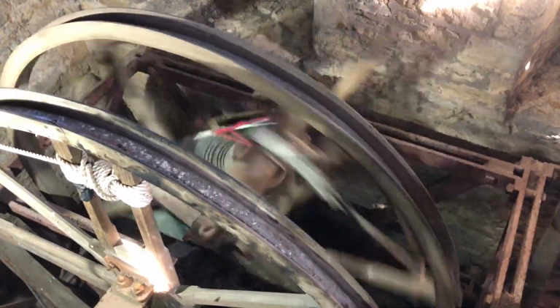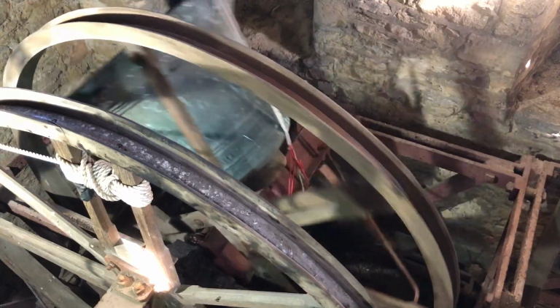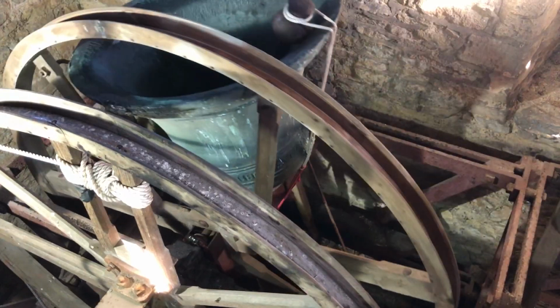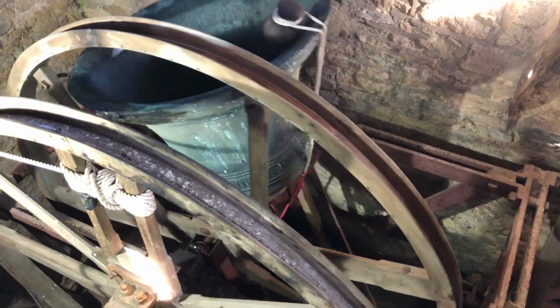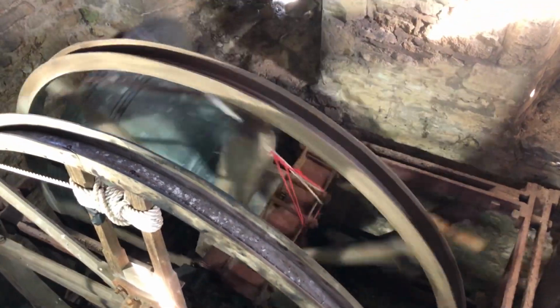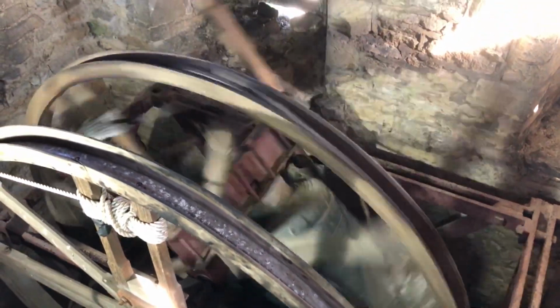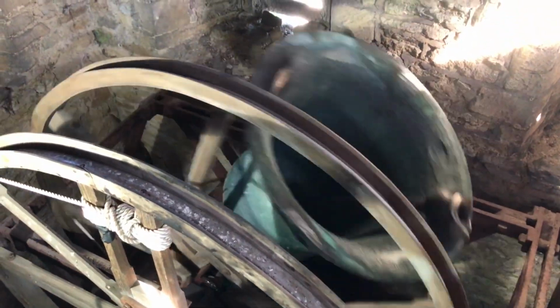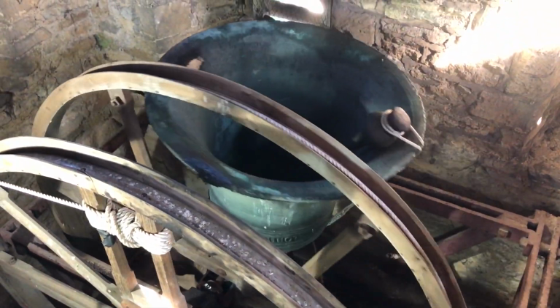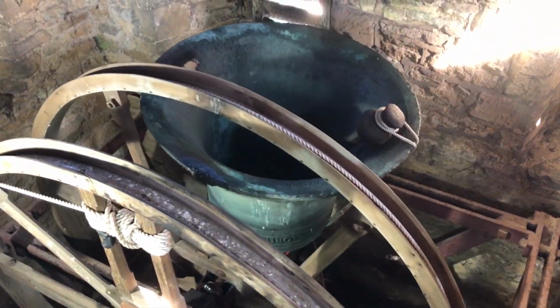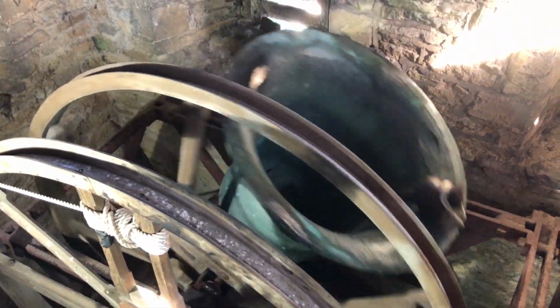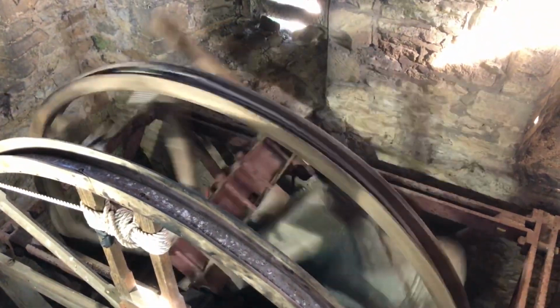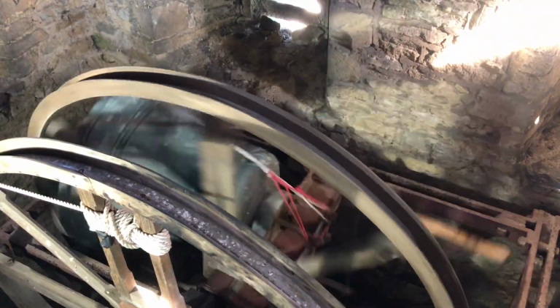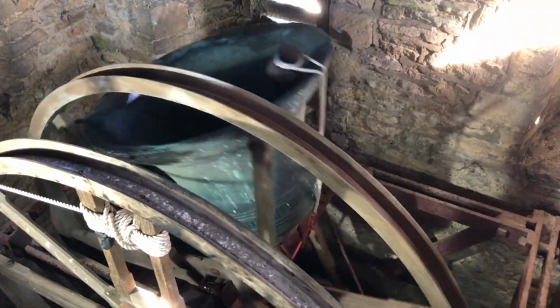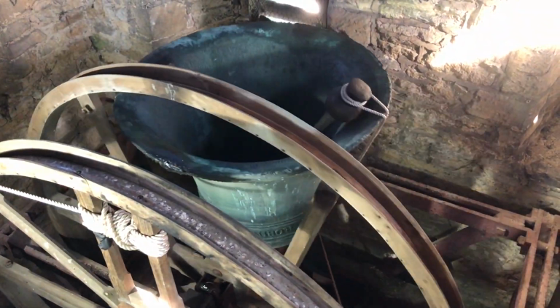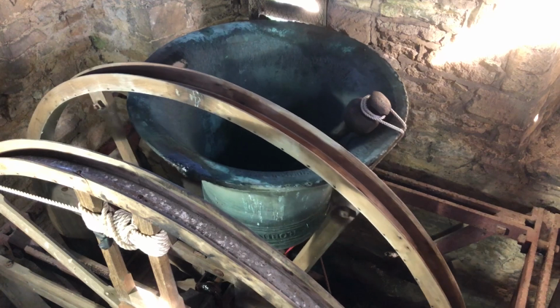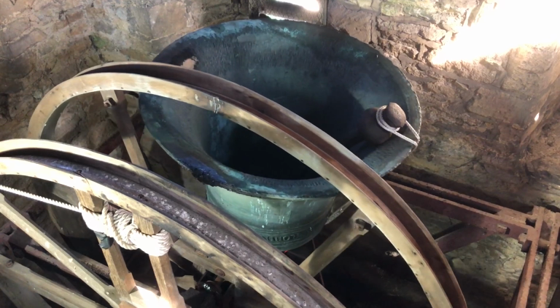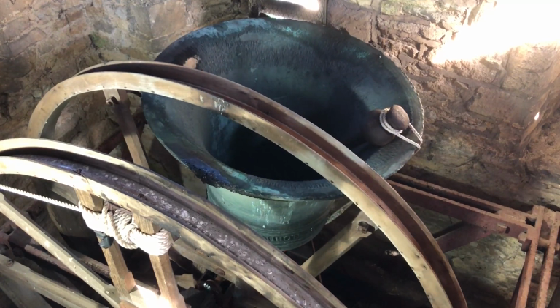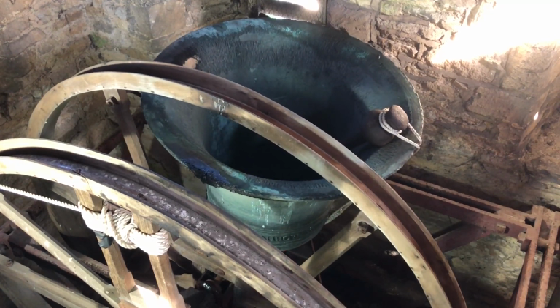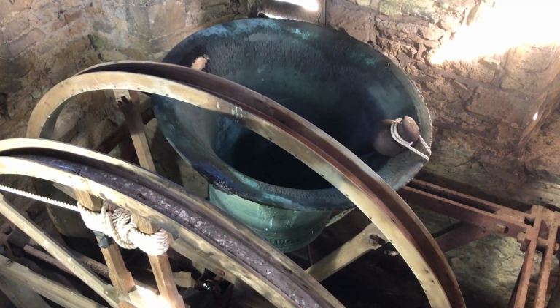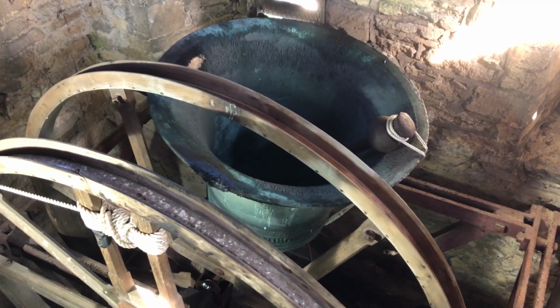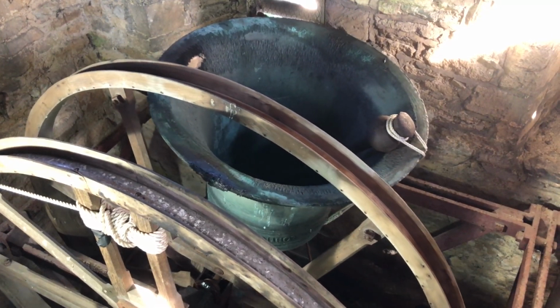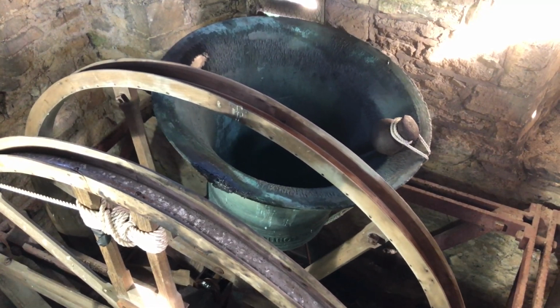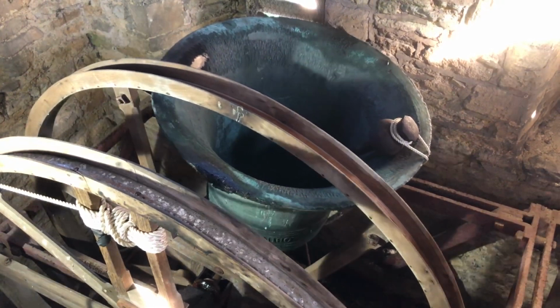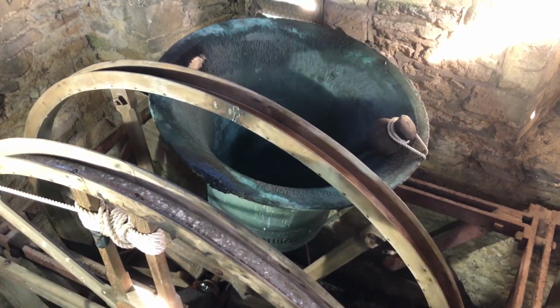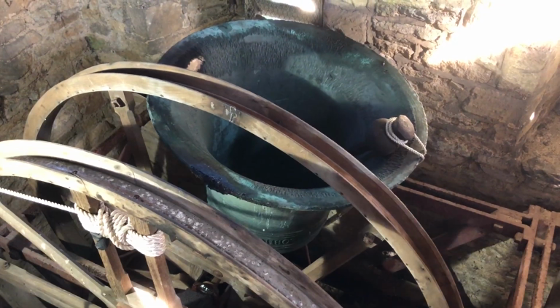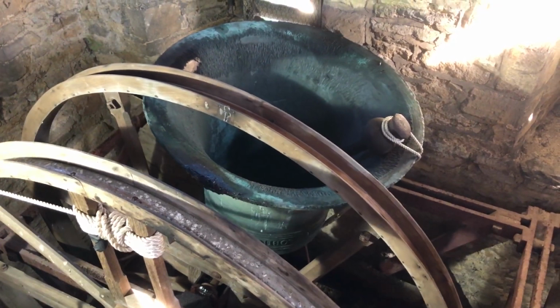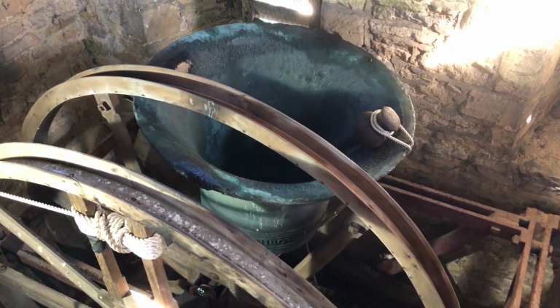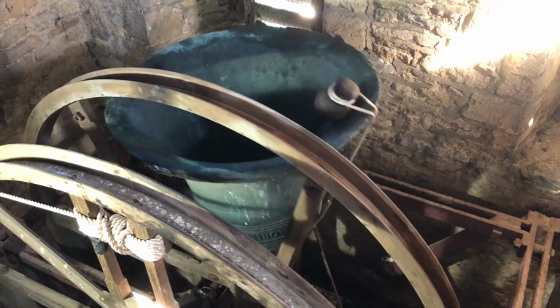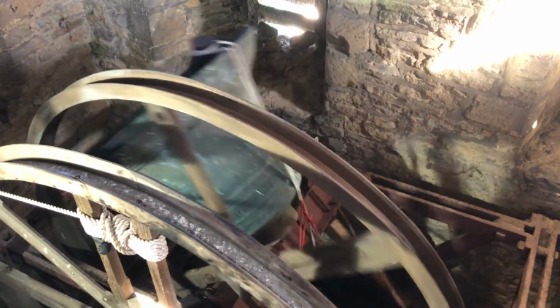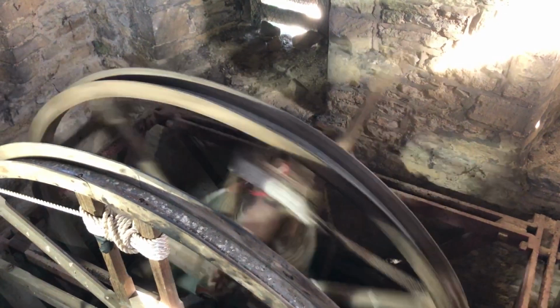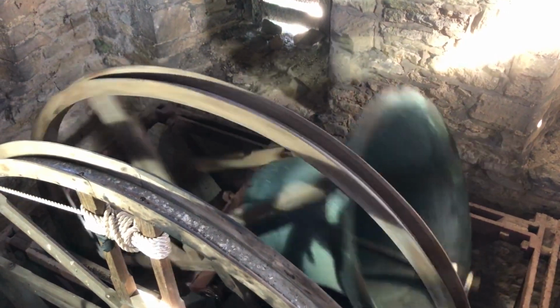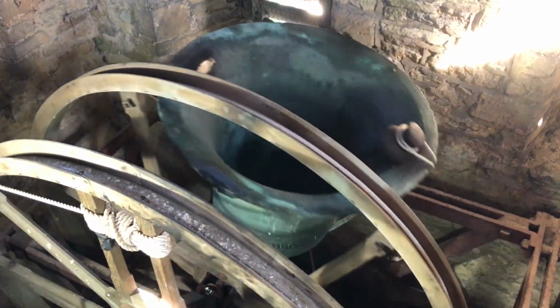Now we're talking about bear rings. The only thing you can hear is a clunk when he rings it off again — you hear a clunk, clunk — and that's how you do it.